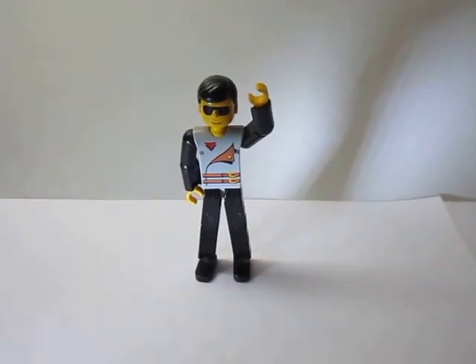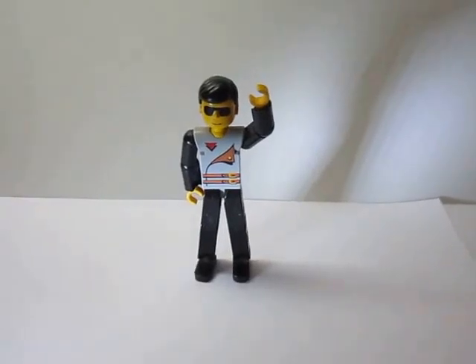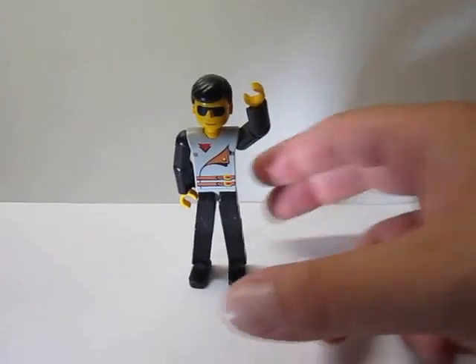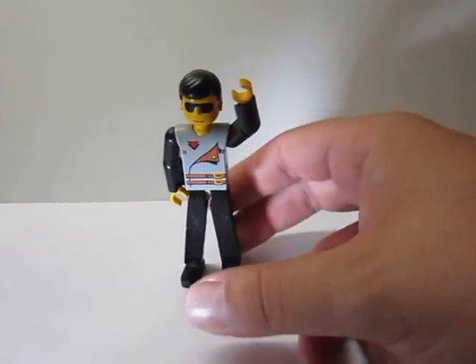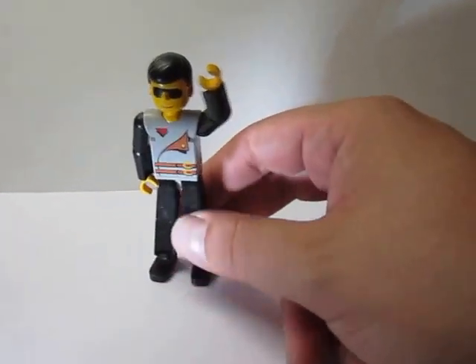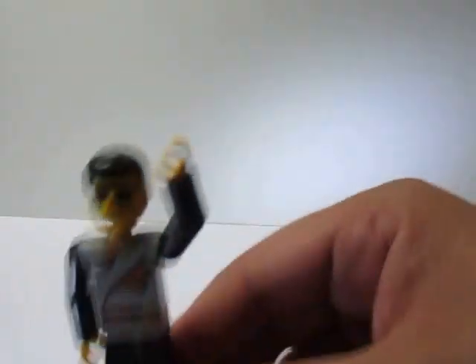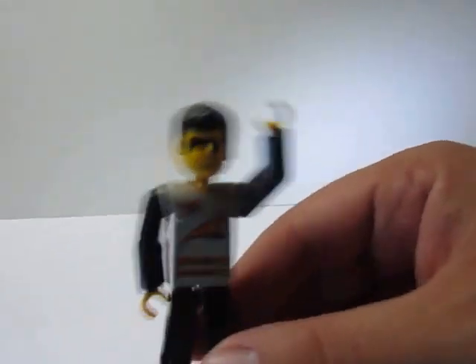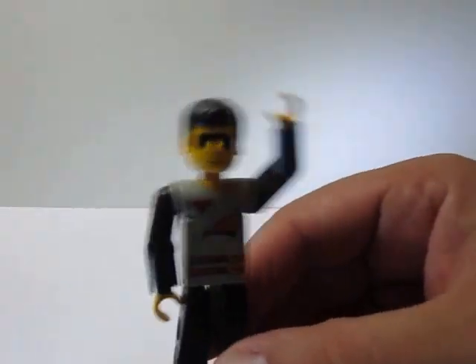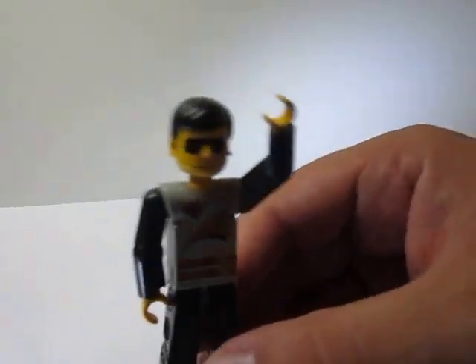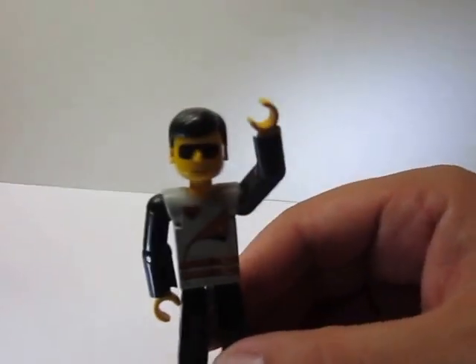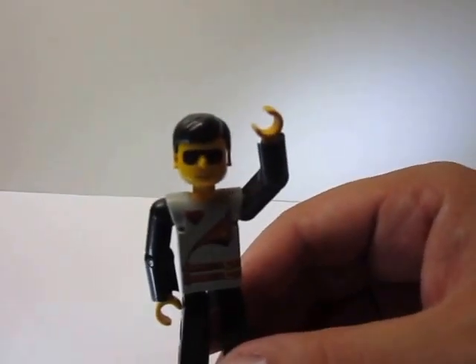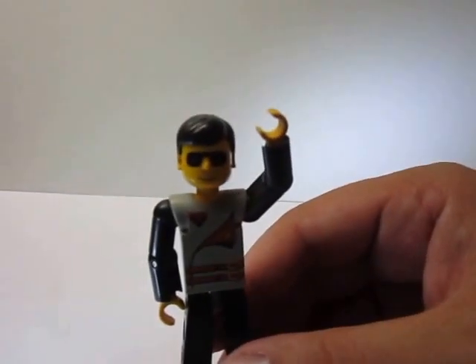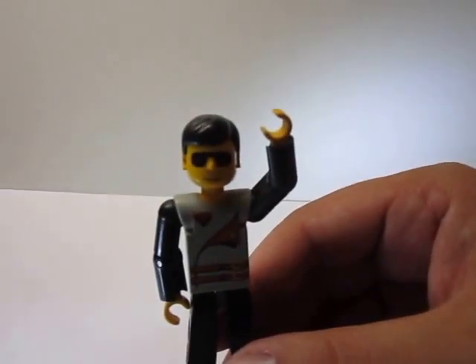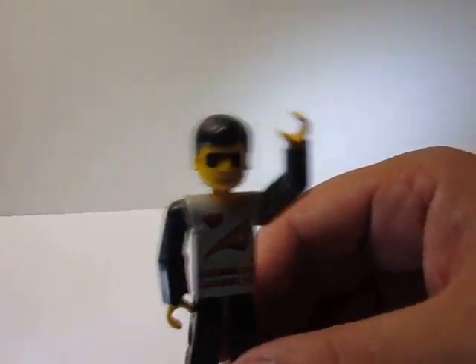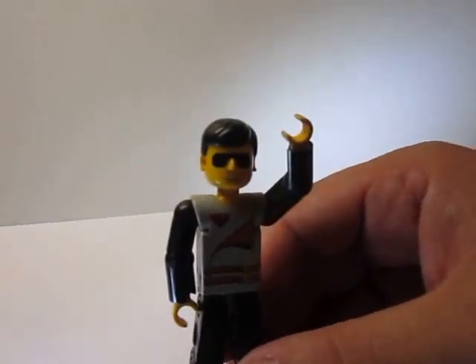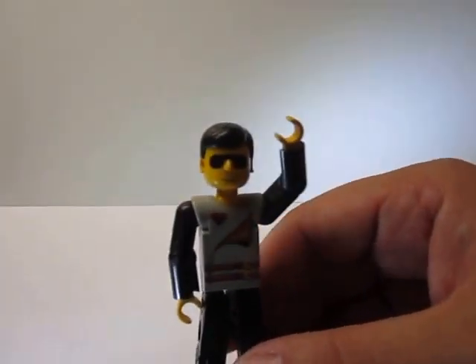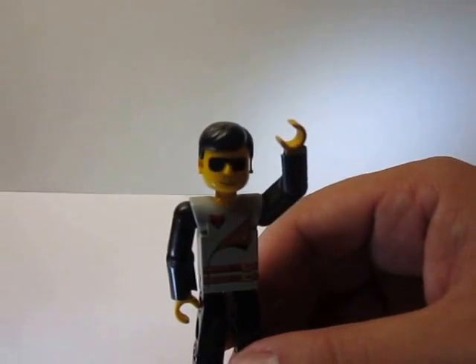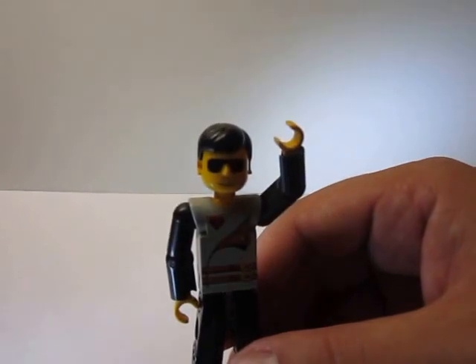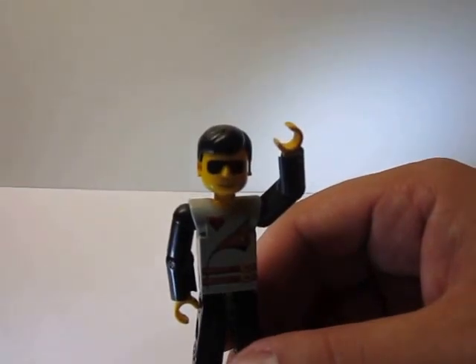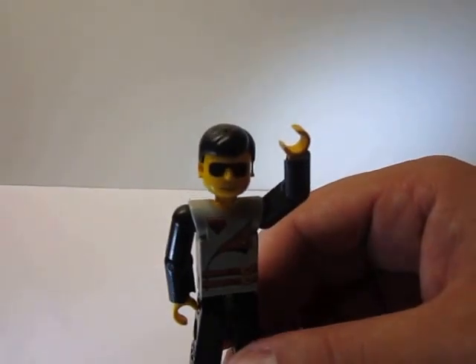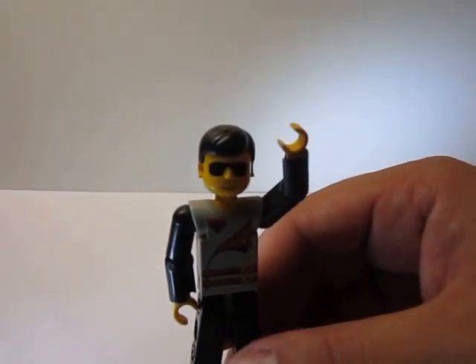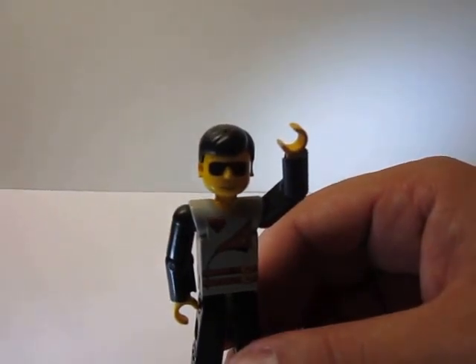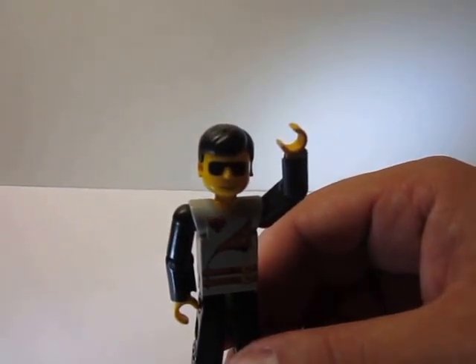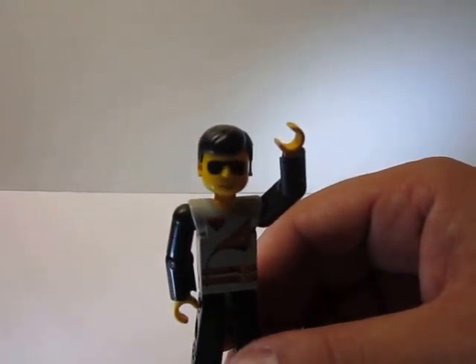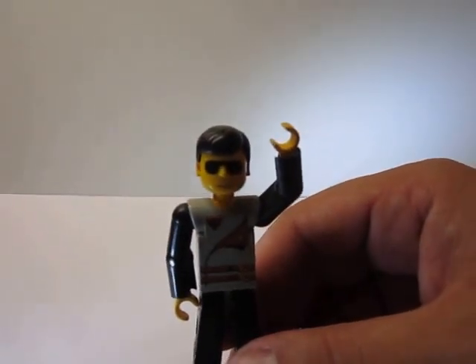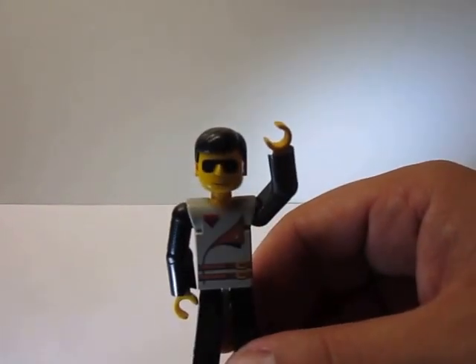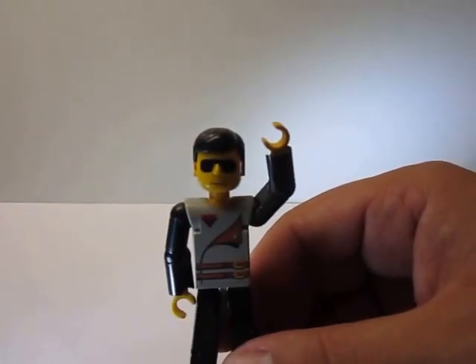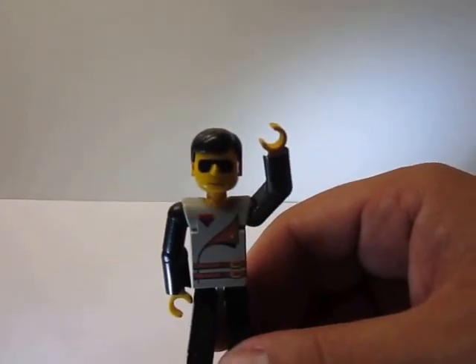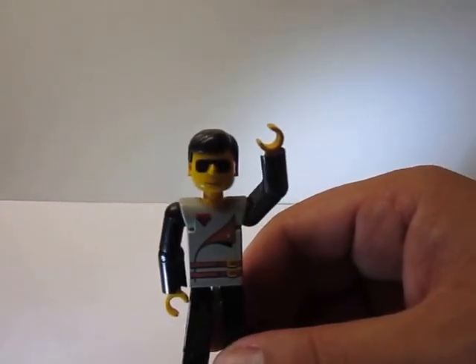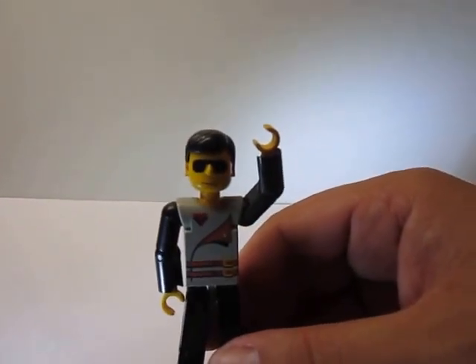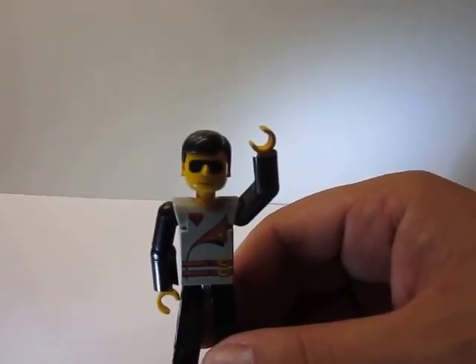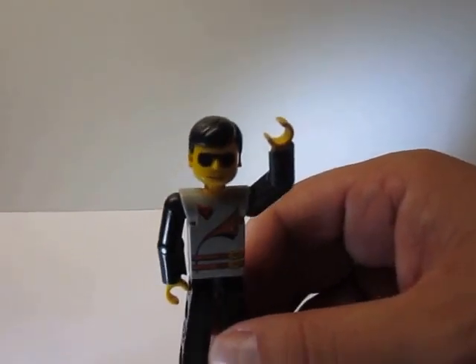Hey everyone, this is Senor Stationery again and today's review I'm going to make it on the Aristo FMS 2mm LED holder.